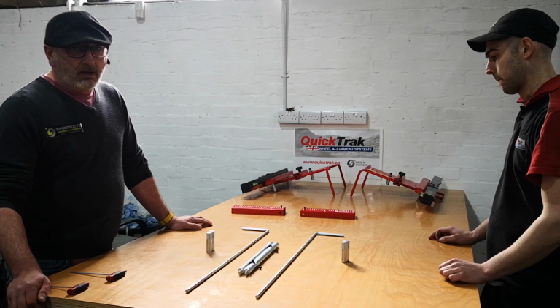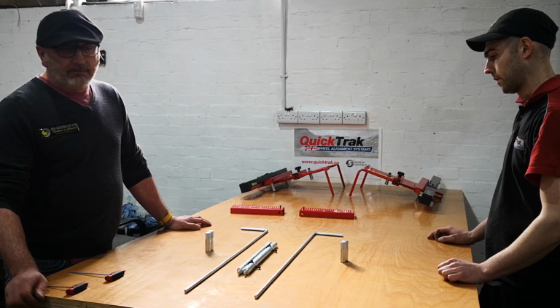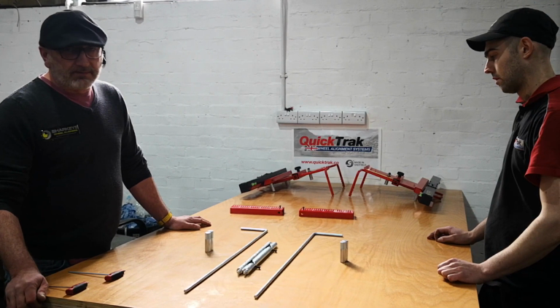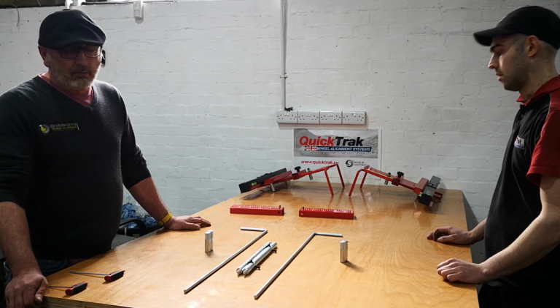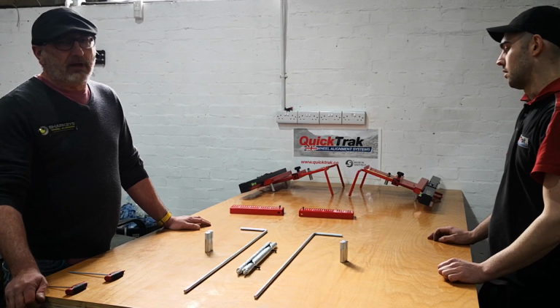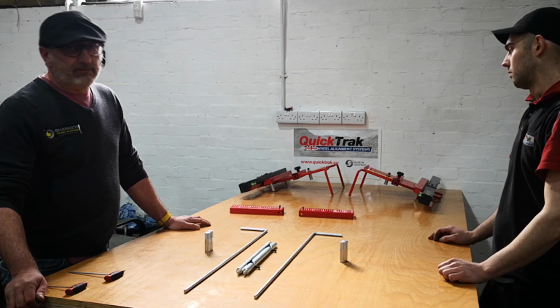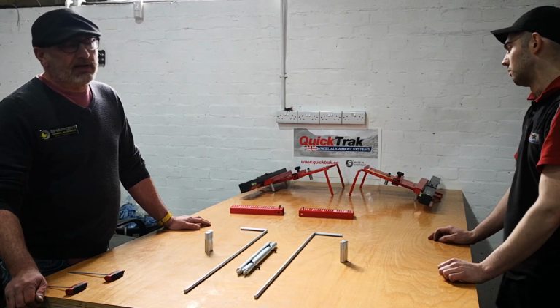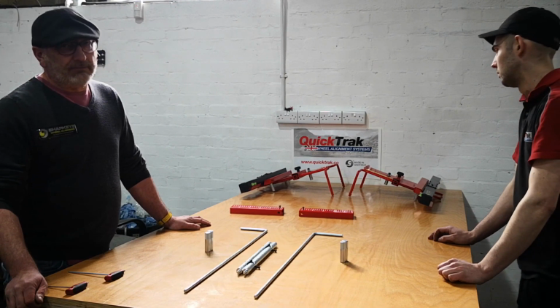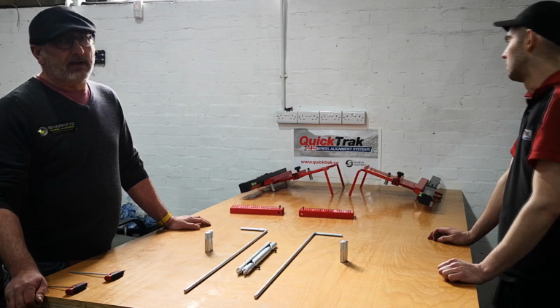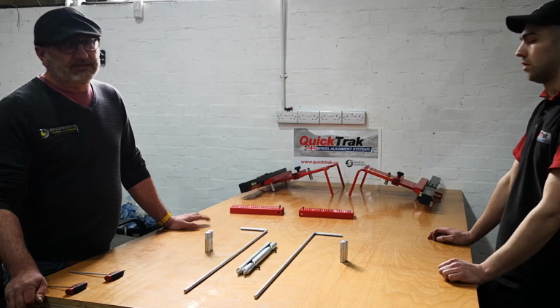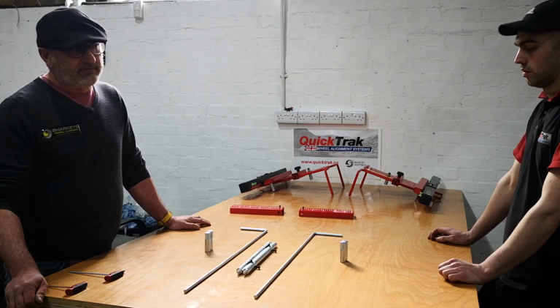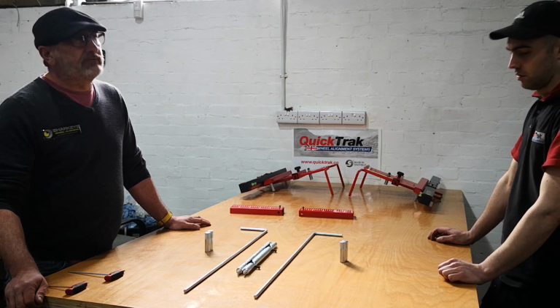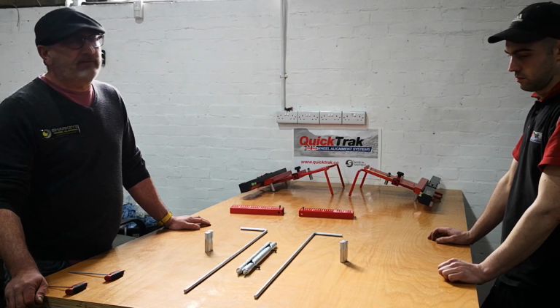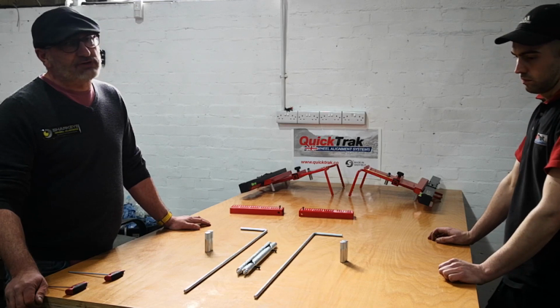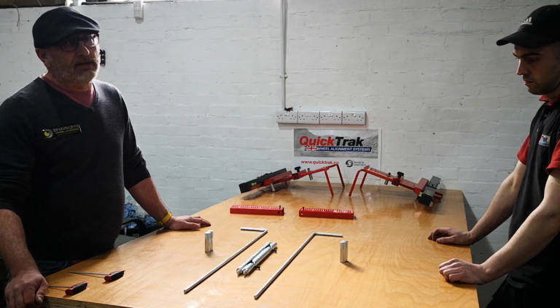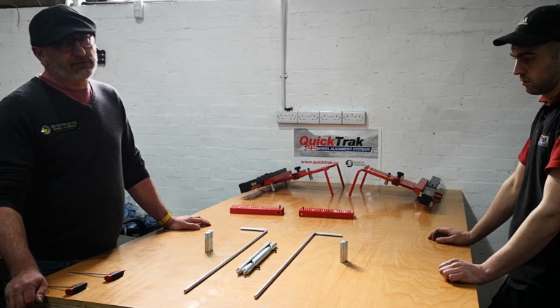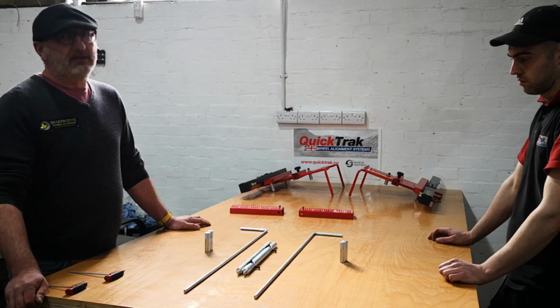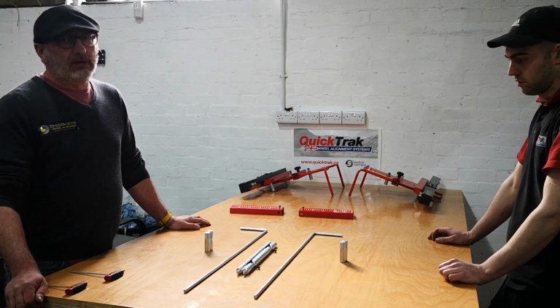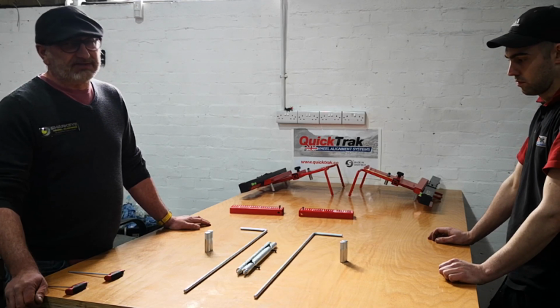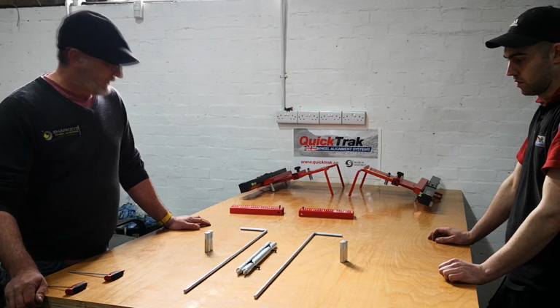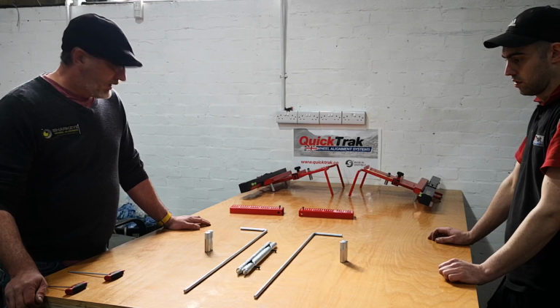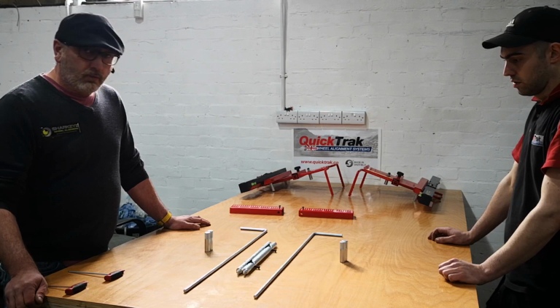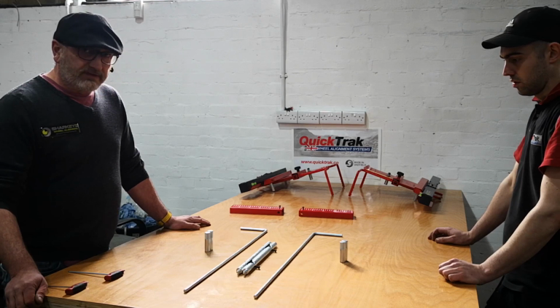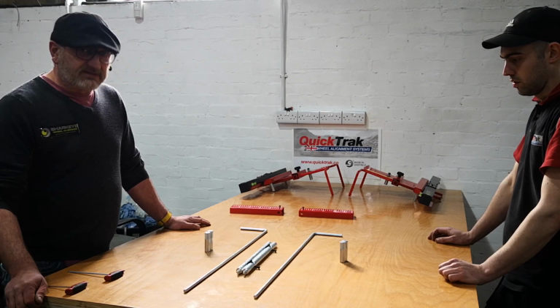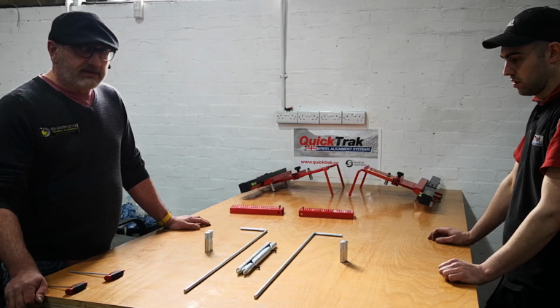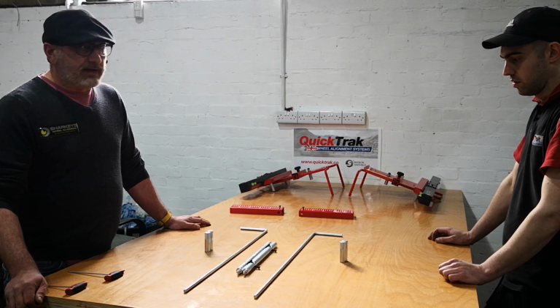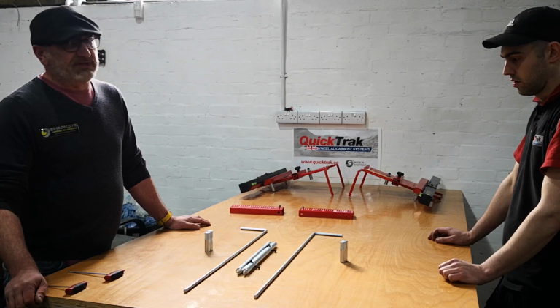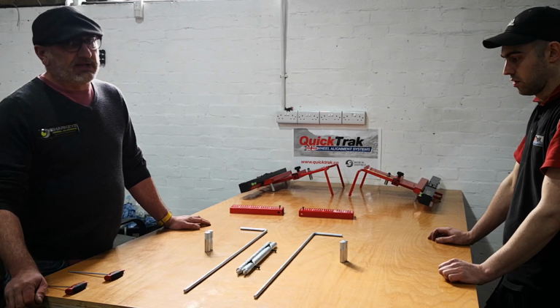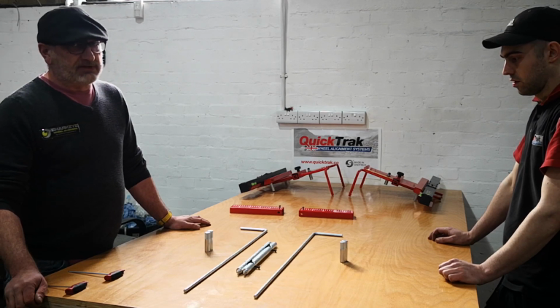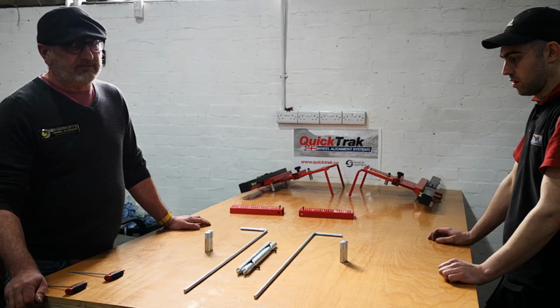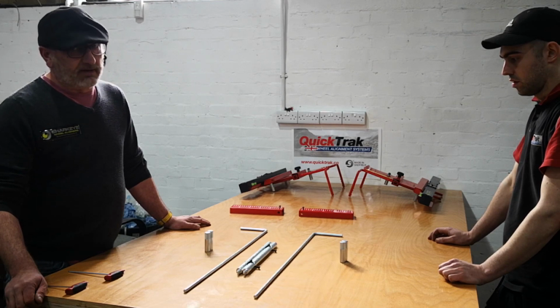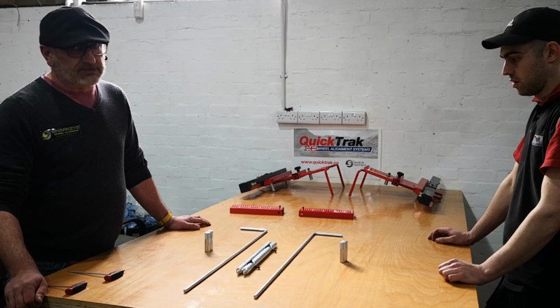Hello, I'm Carl Gibson. I'm one of the owners of Quicktrack Engineering UK Limited, the manufacturer of world-famous Sharky and Quicktrack wheel liners. This video today is to show you how to use the calibration rig for self-calibration.